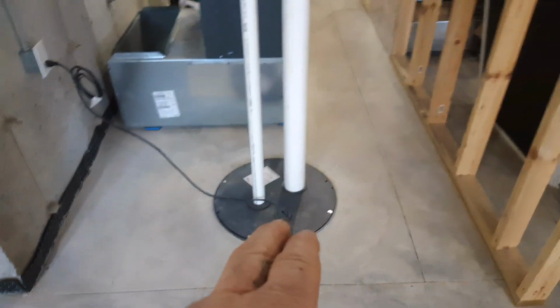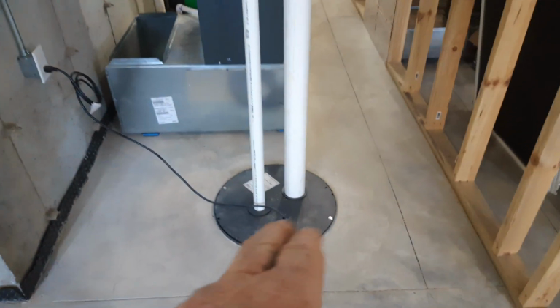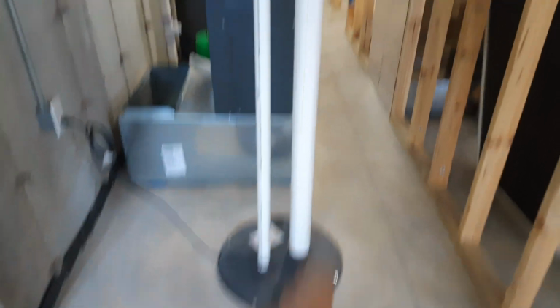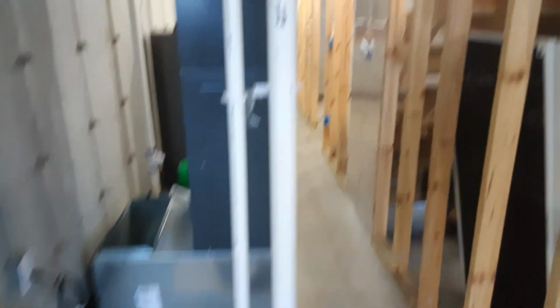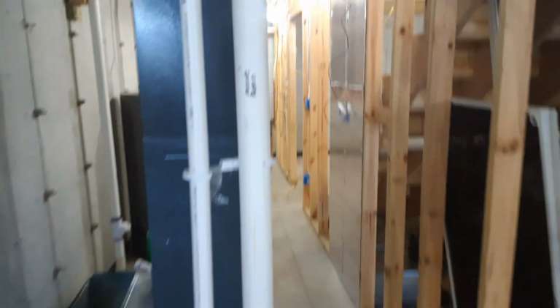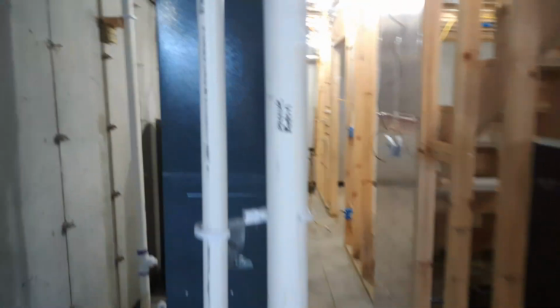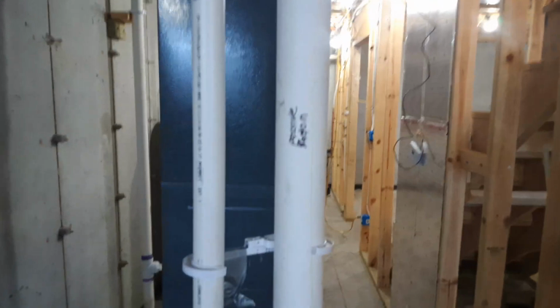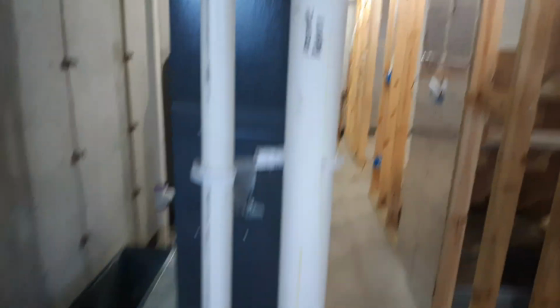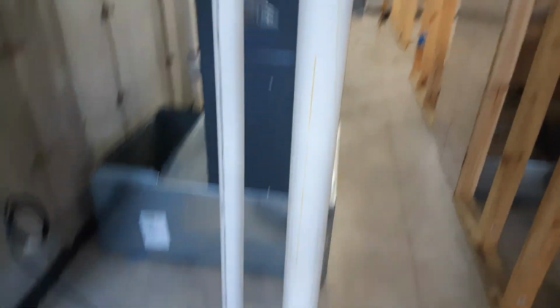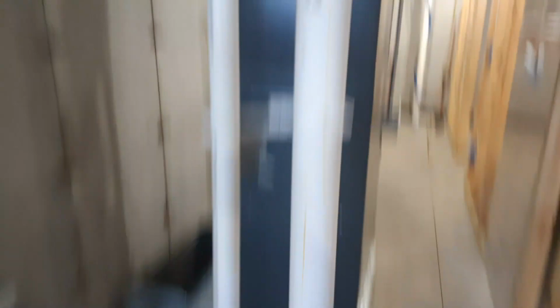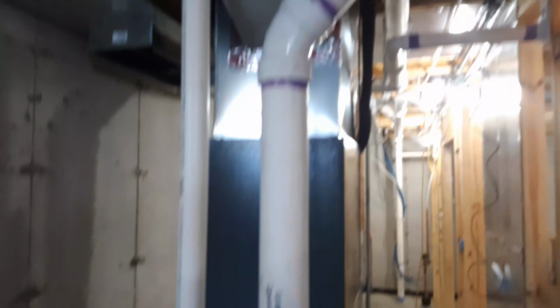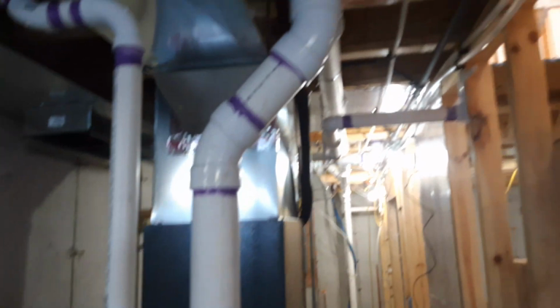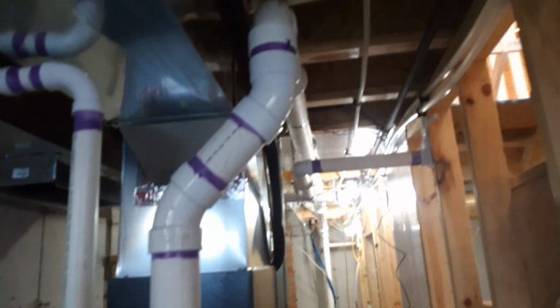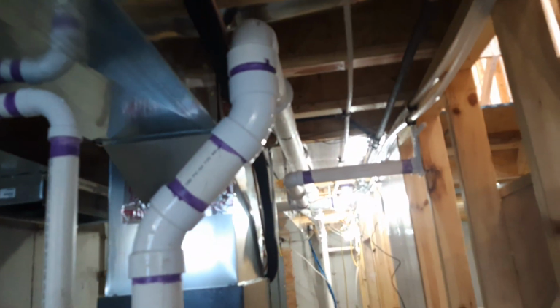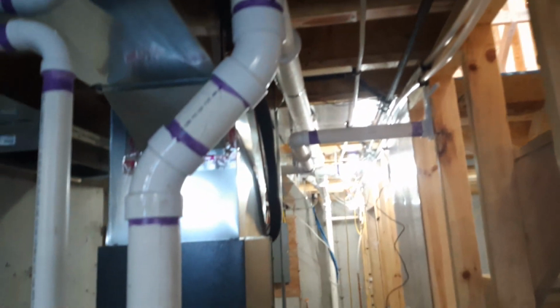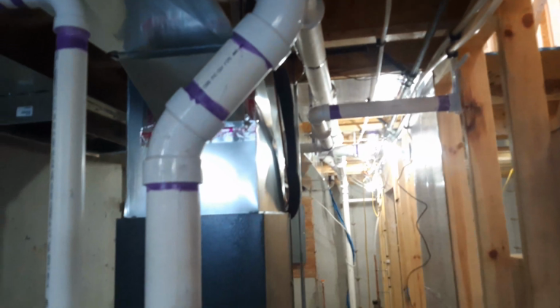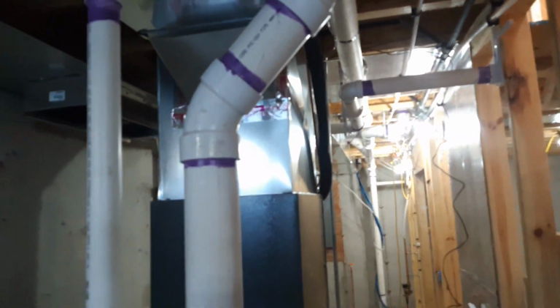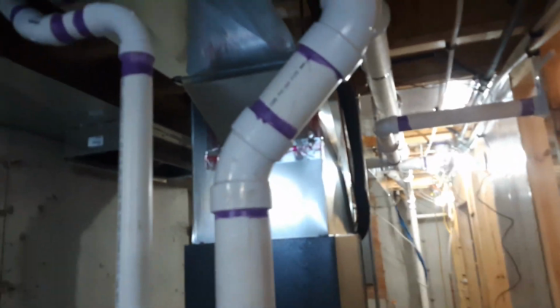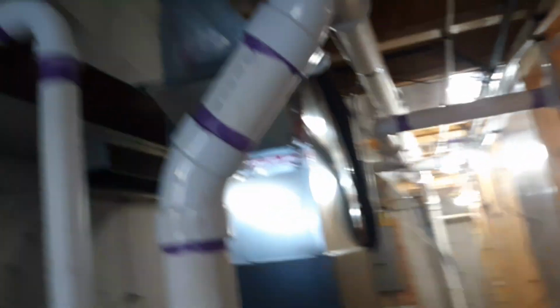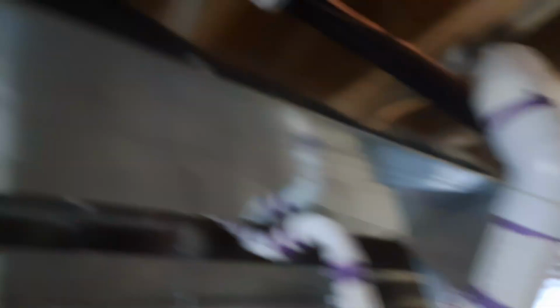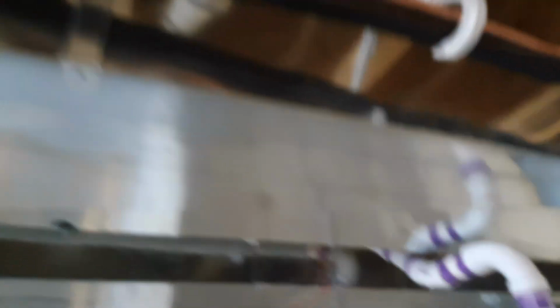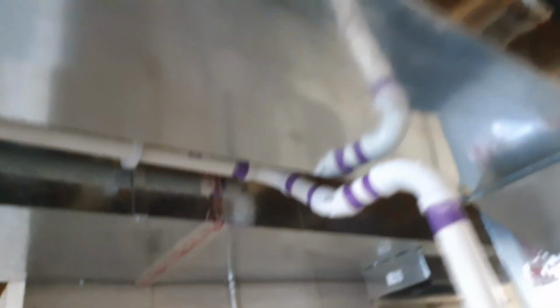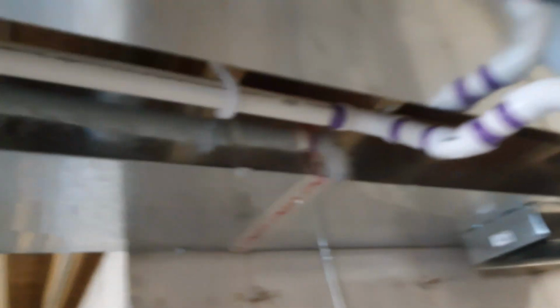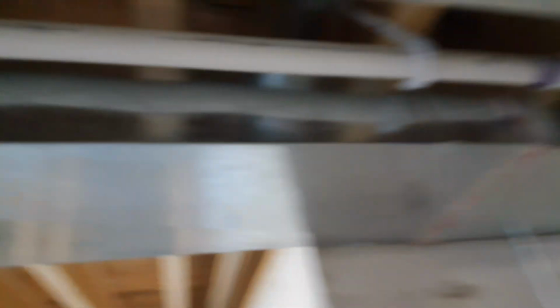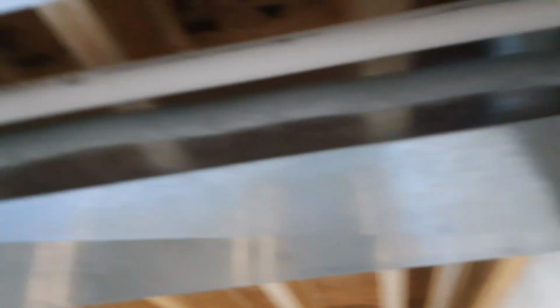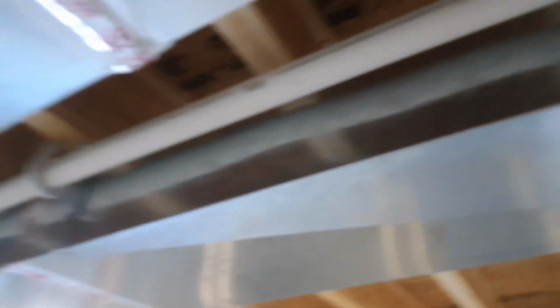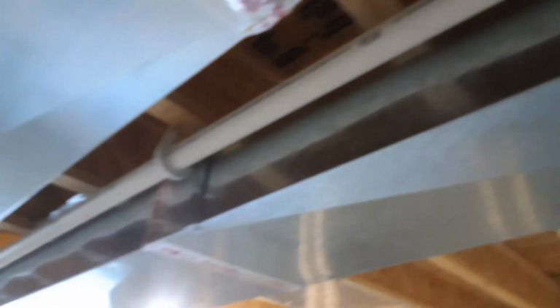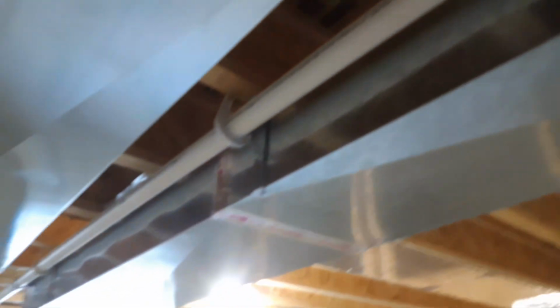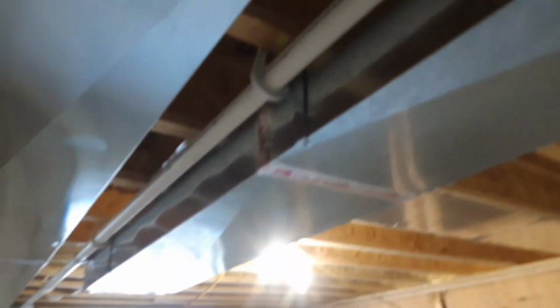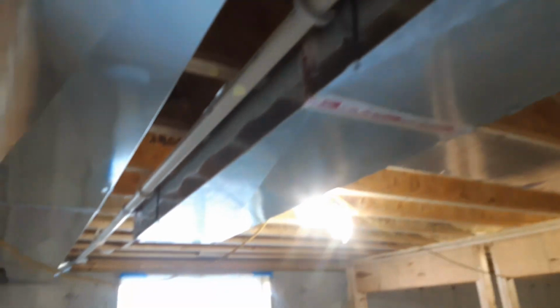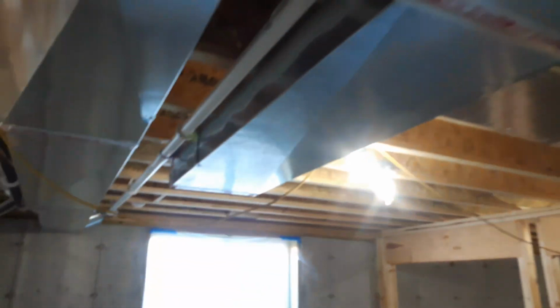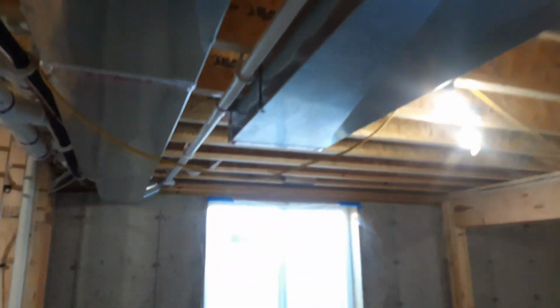Sump pit. Passive radon system — it goes up, squirrels through the attic. The sump system comes across and goes straight outside.